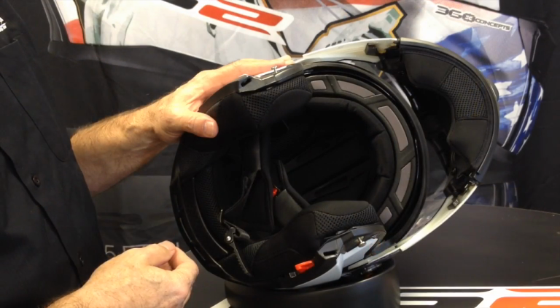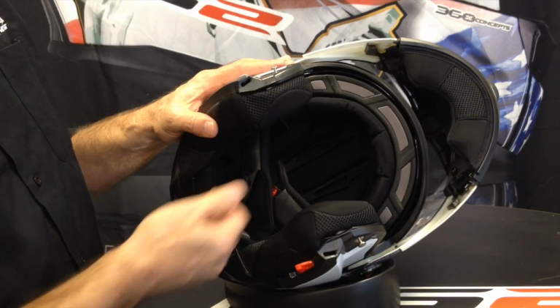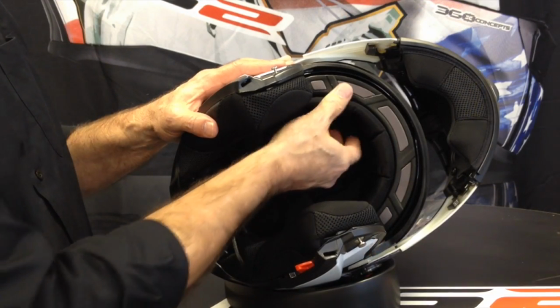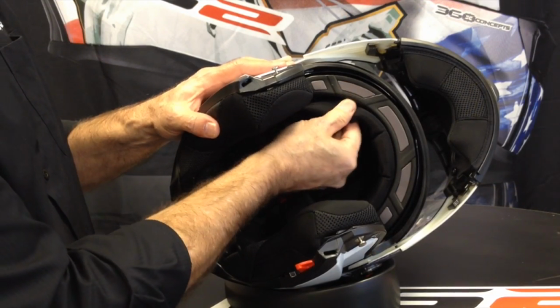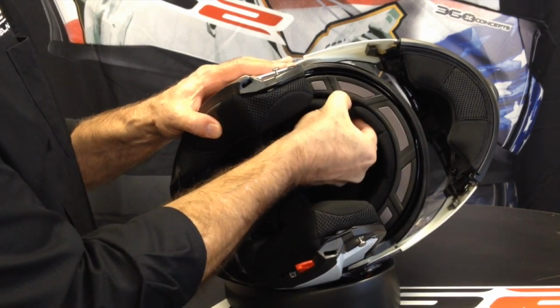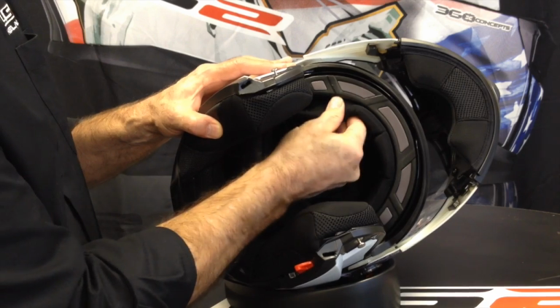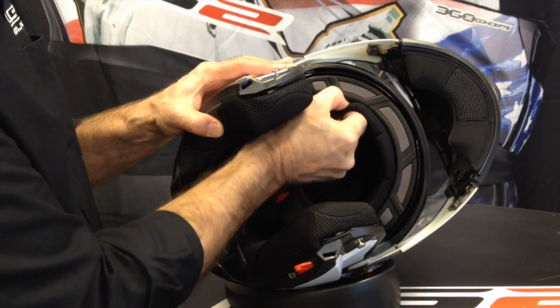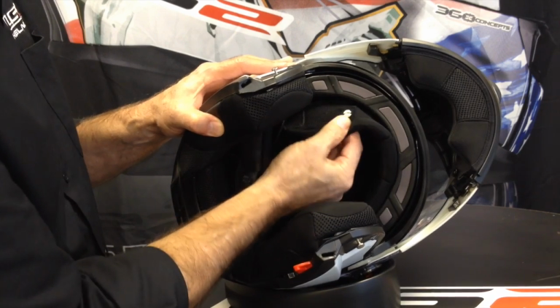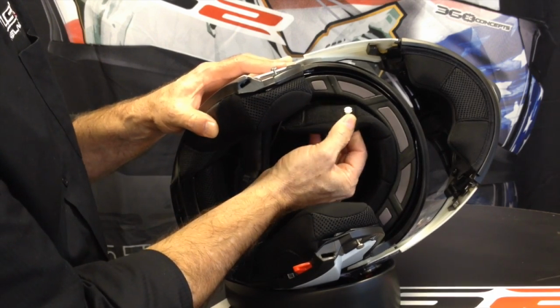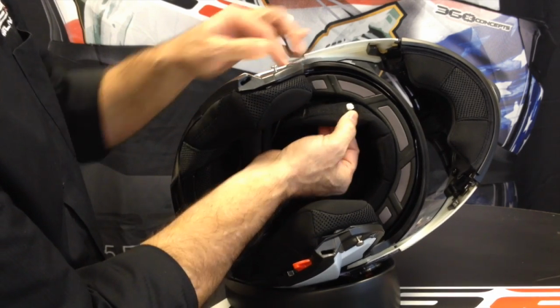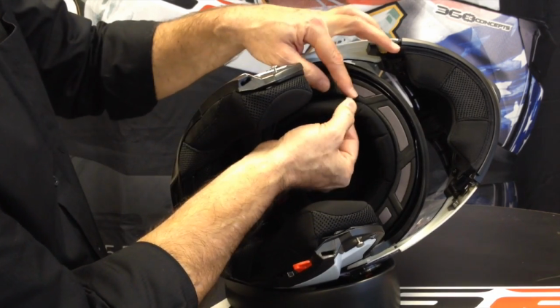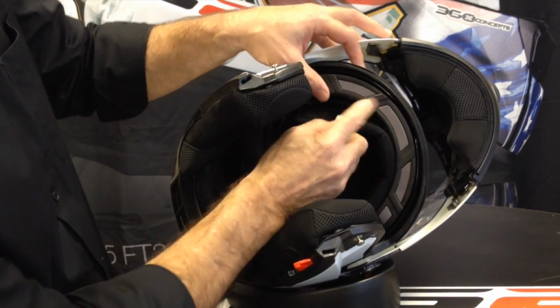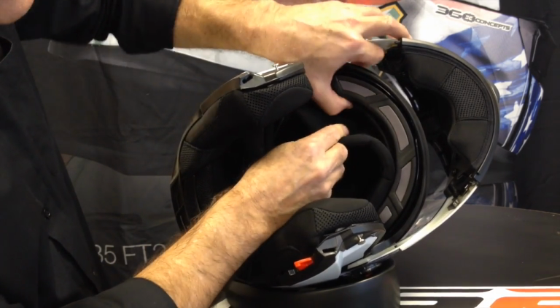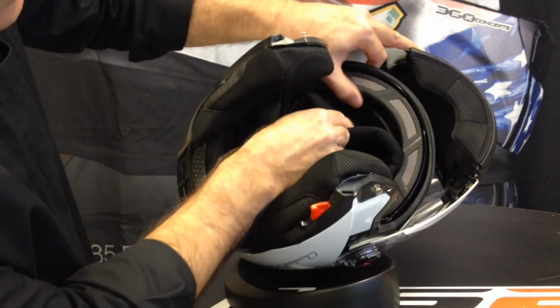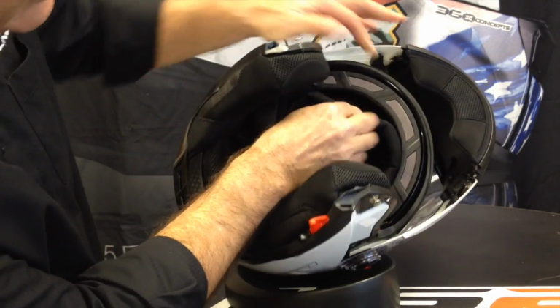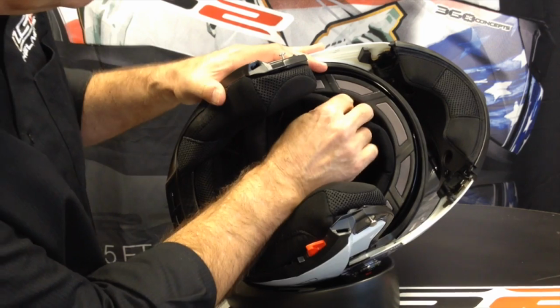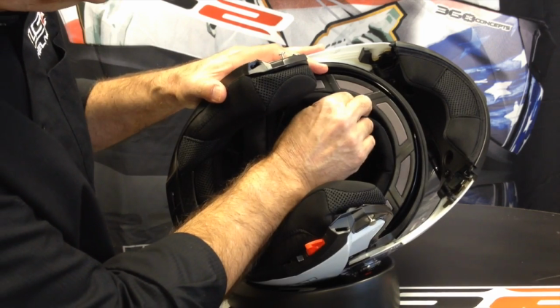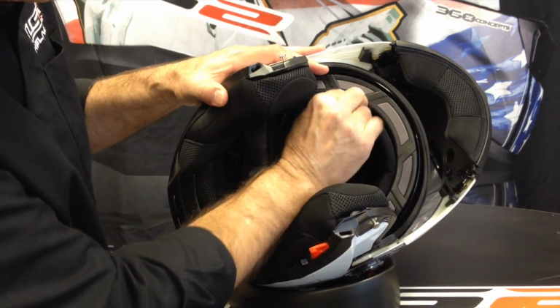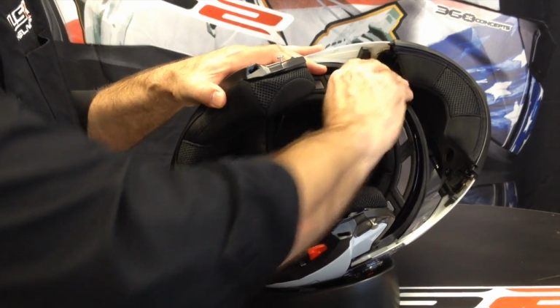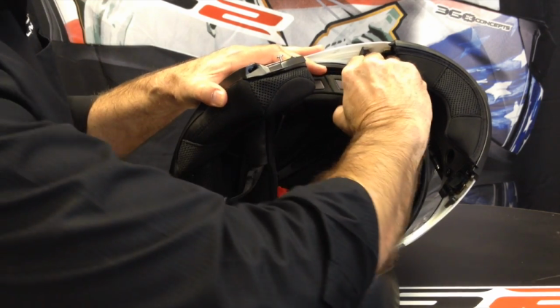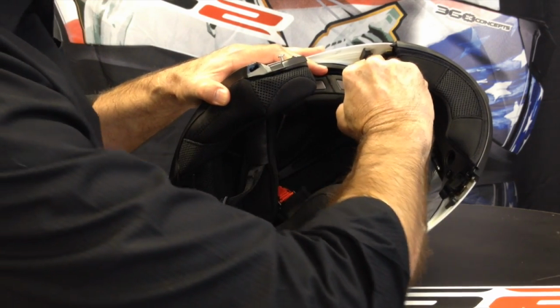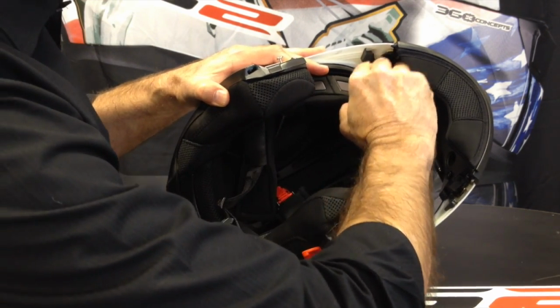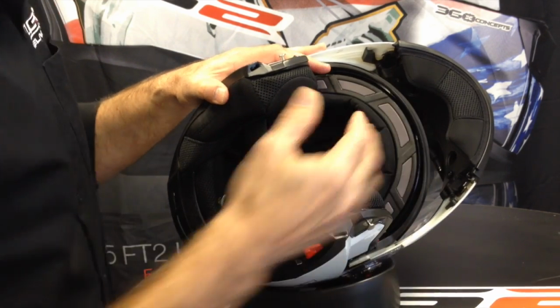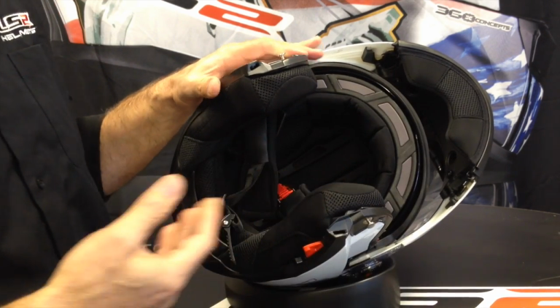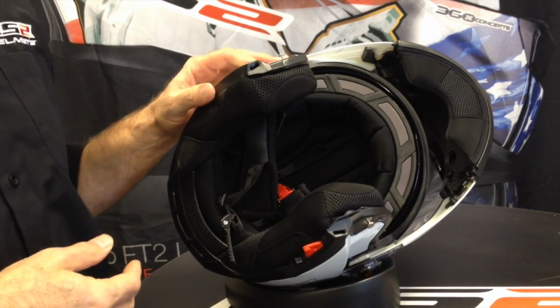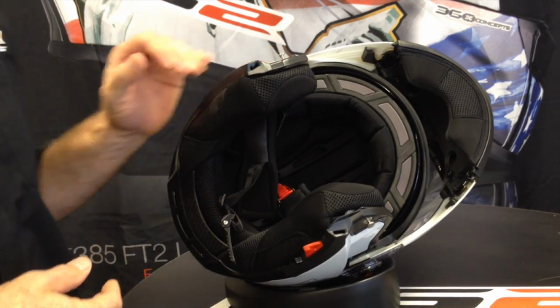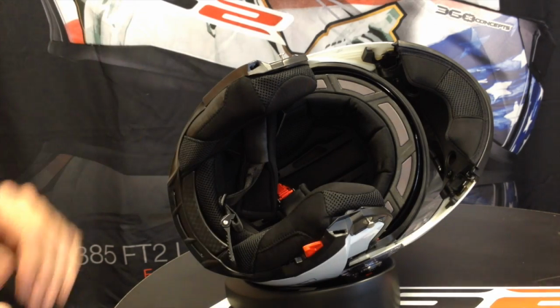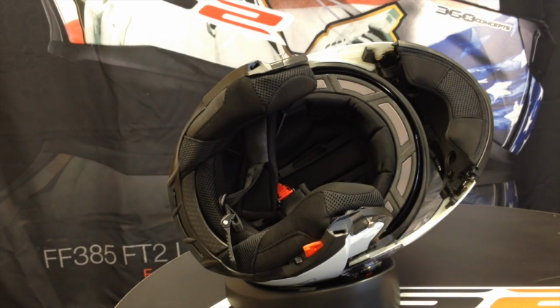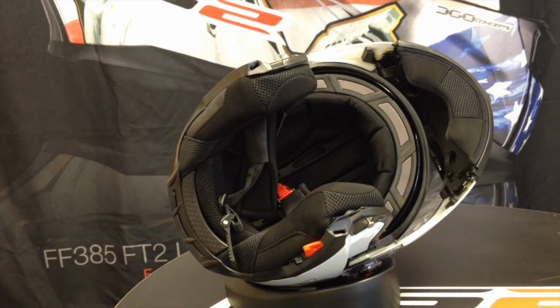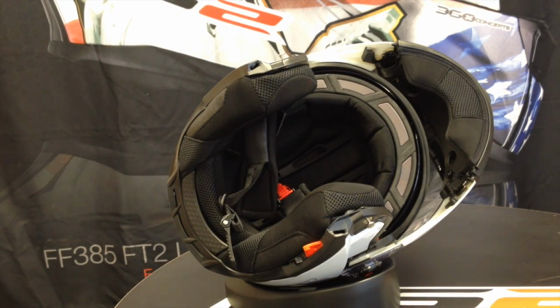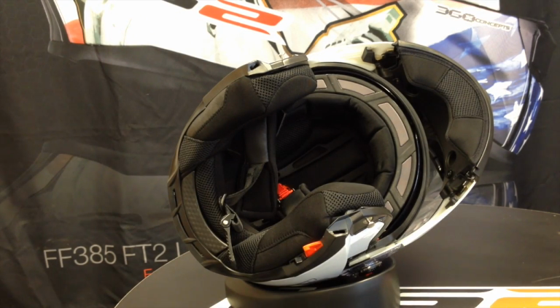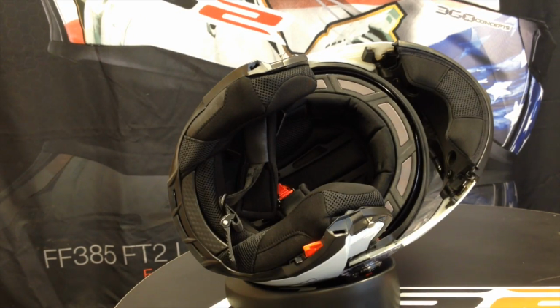On some models instead of snaps there are little prongs. You find the hole that they insert into, line it up to the hole, and push it straight in. Just like the snaps, you want to make sure it's lined up properly before you push too hard.